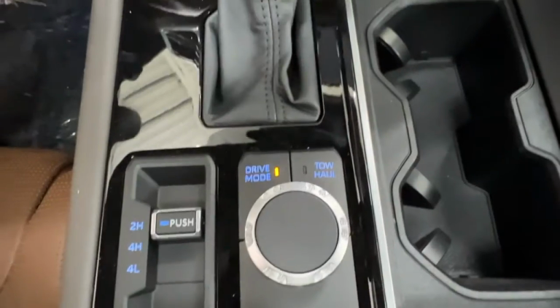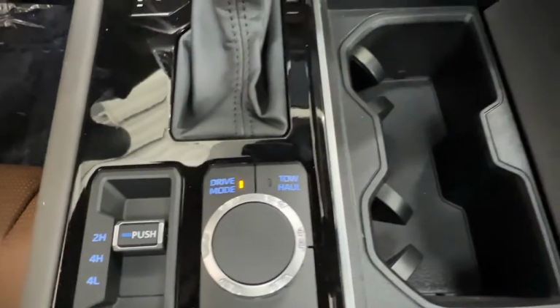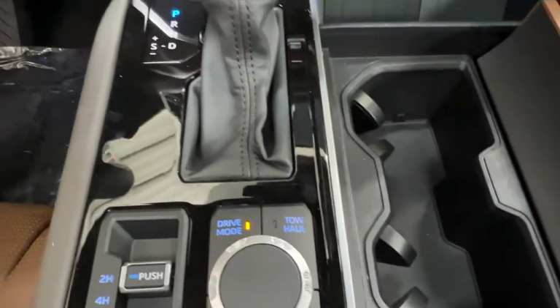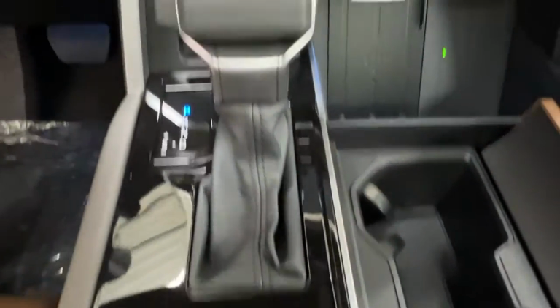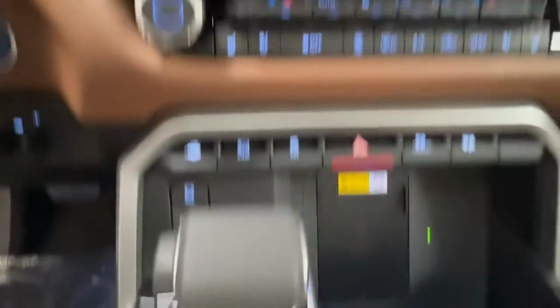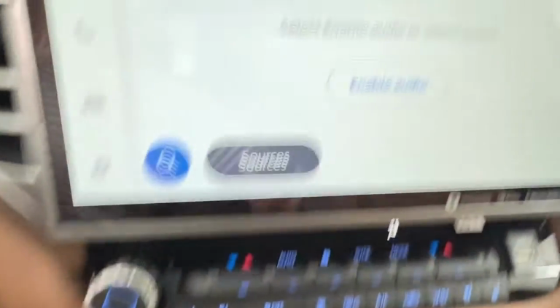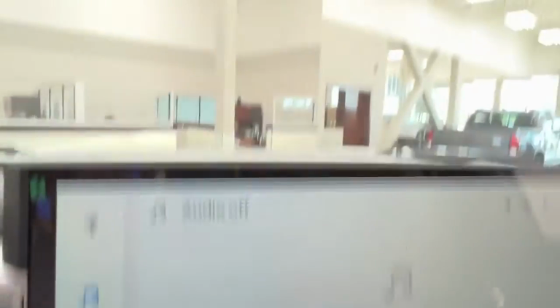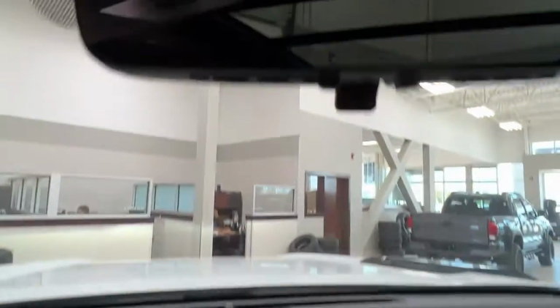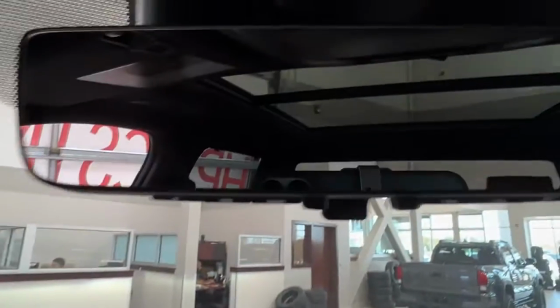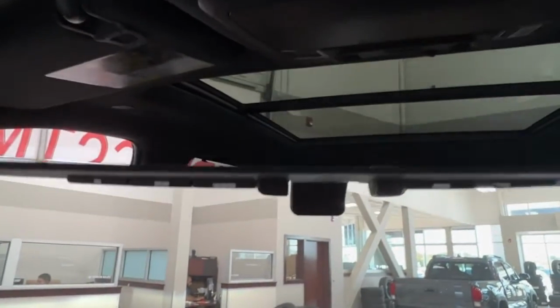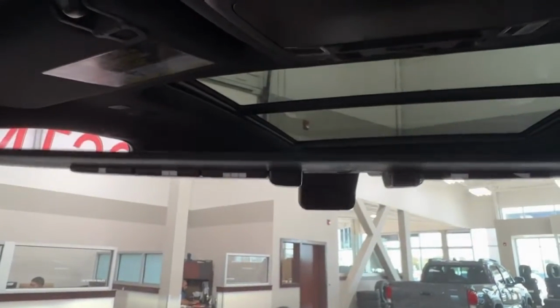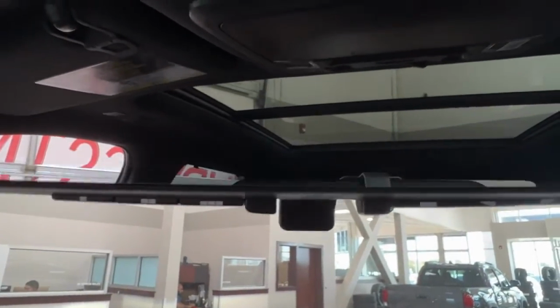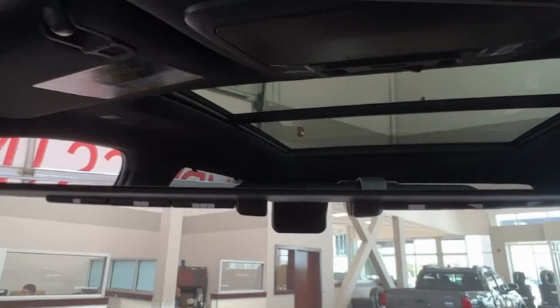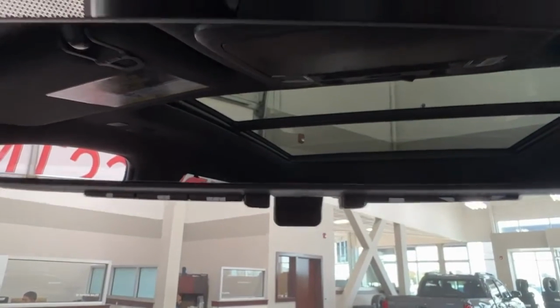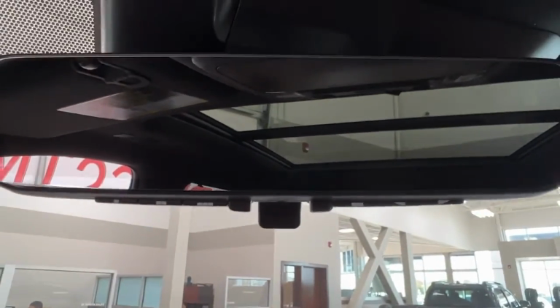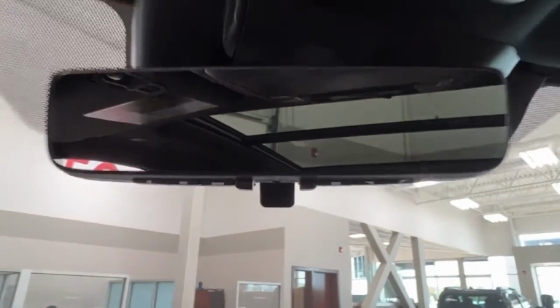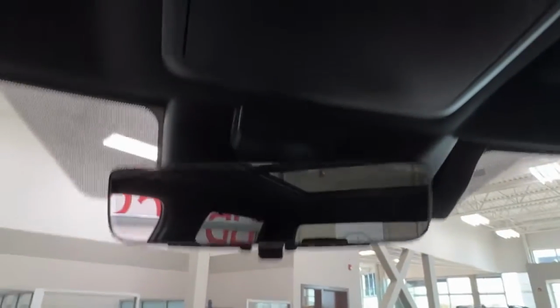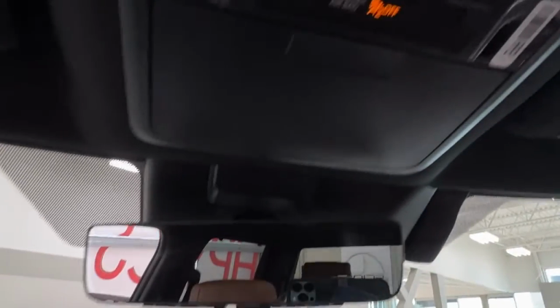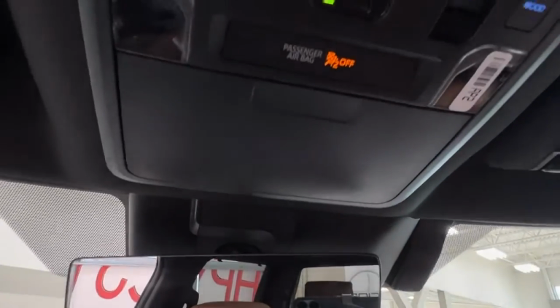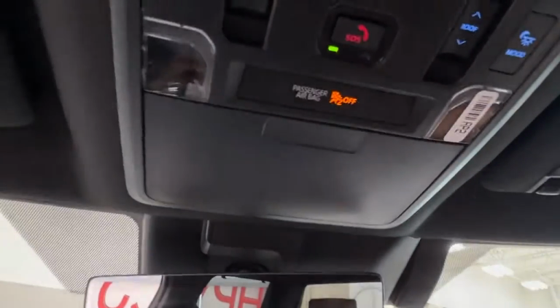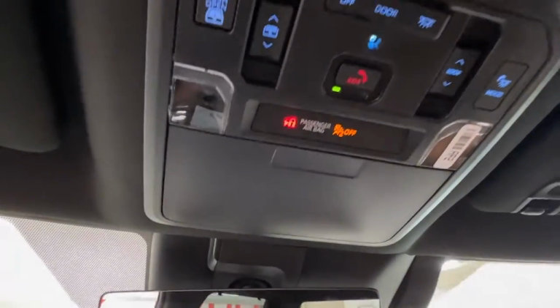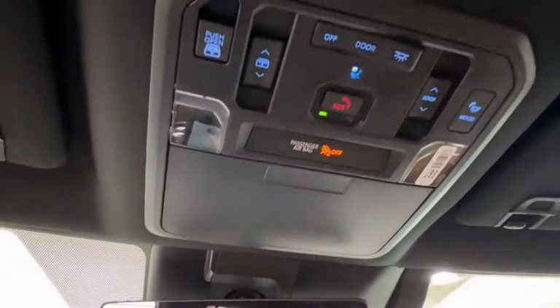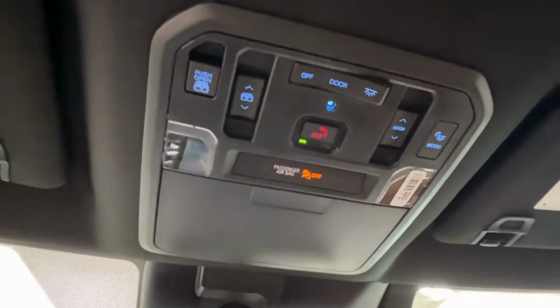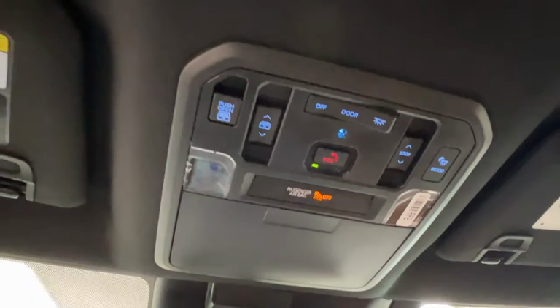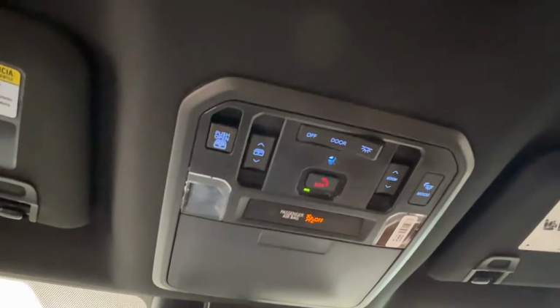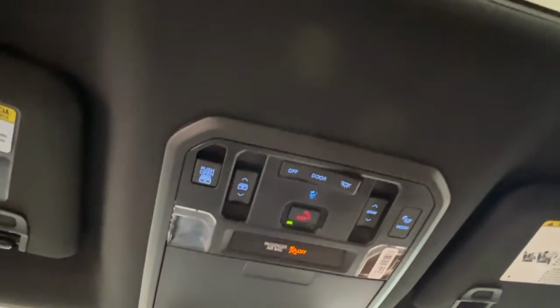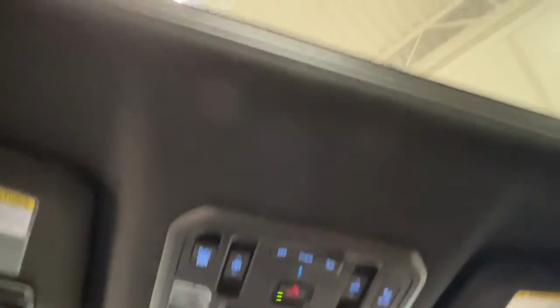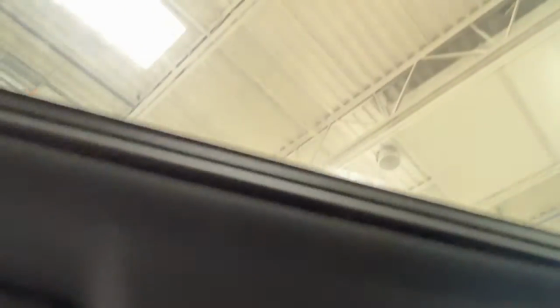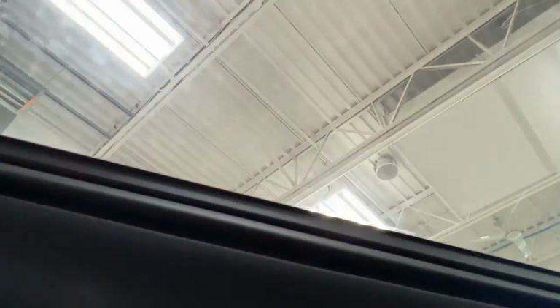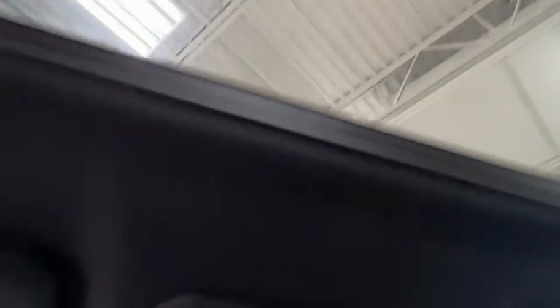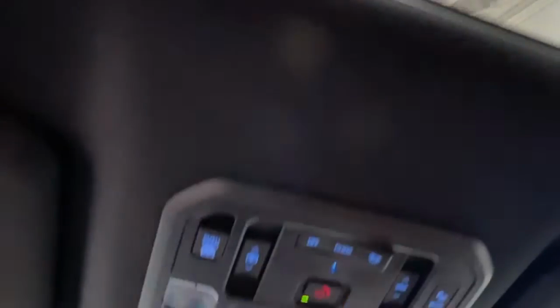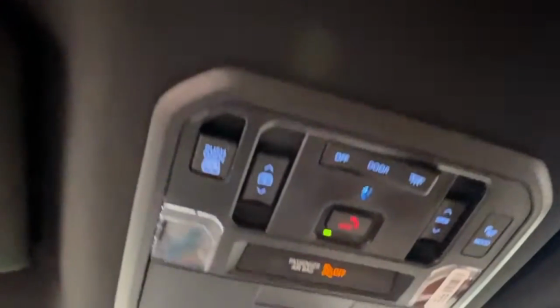Last but not least, looking straight upwards on your rear view mirror here, we have the controls for your garage door opener, as well as a sunglasses compartment, controls for overhead lighting, and the controls for this beautiful panoramic sunroof.